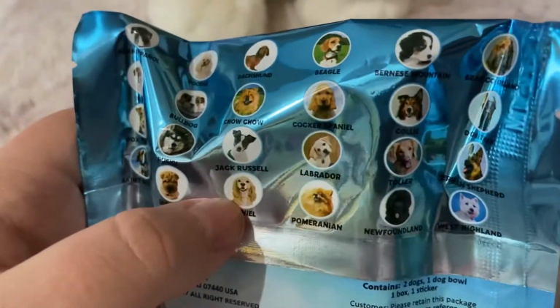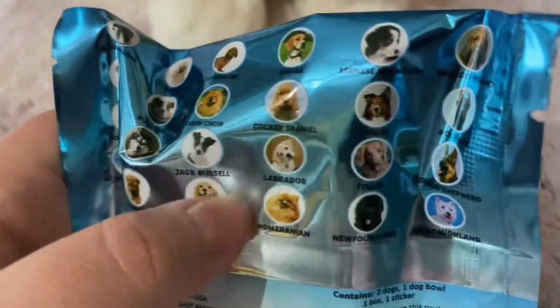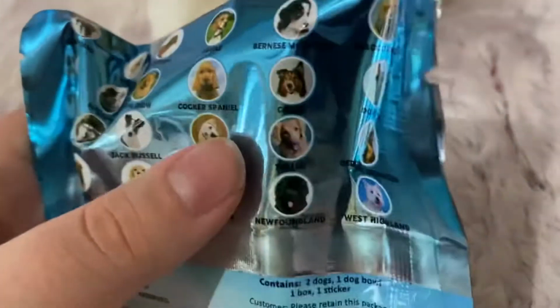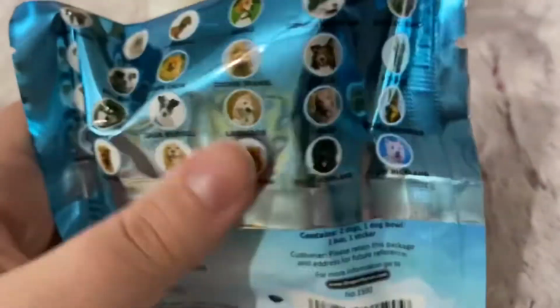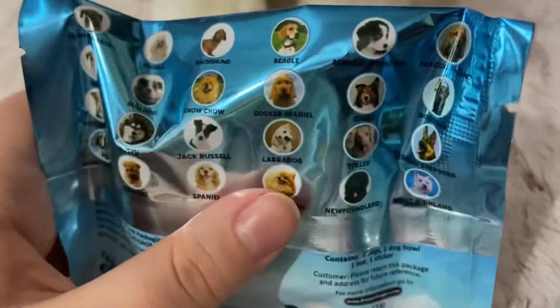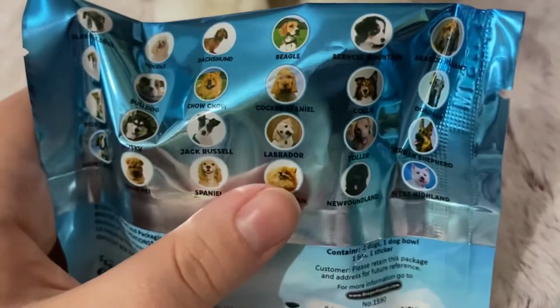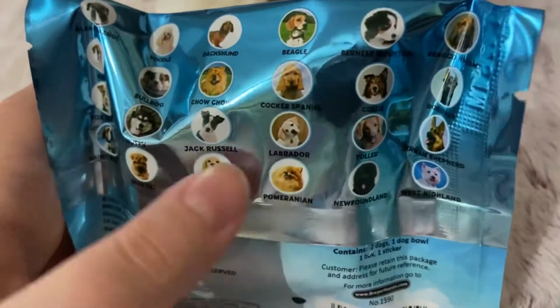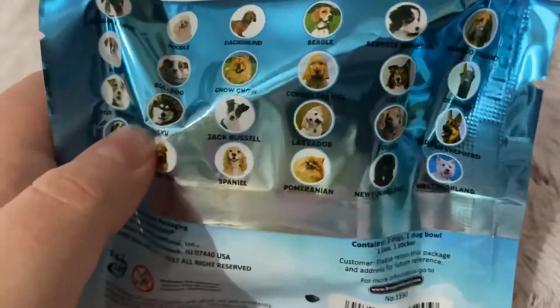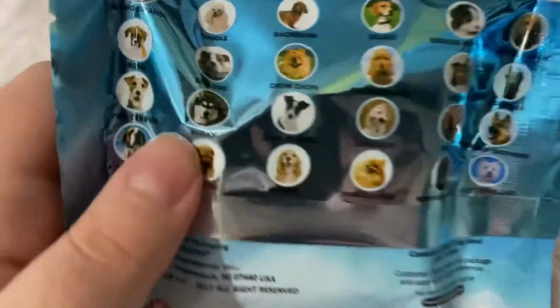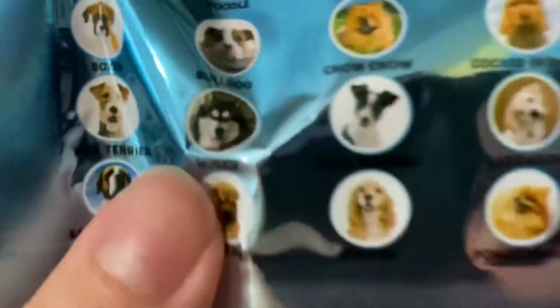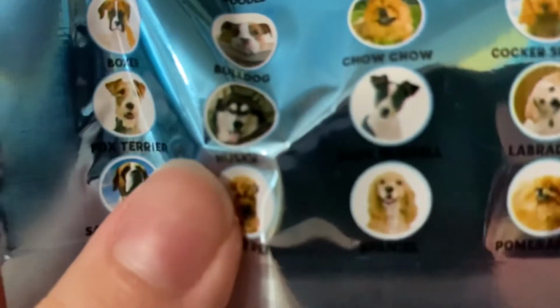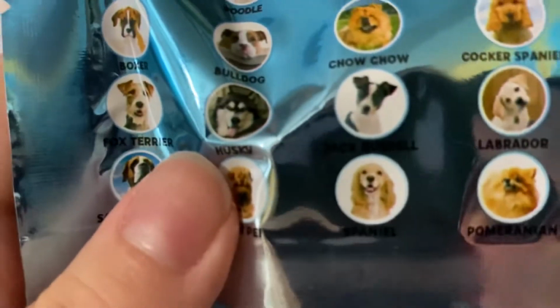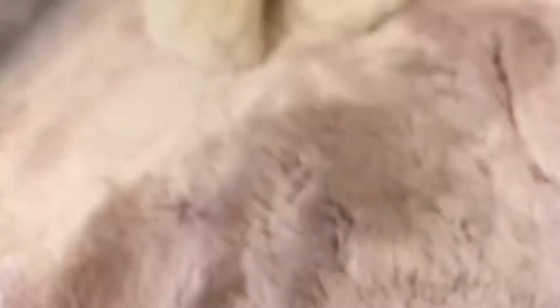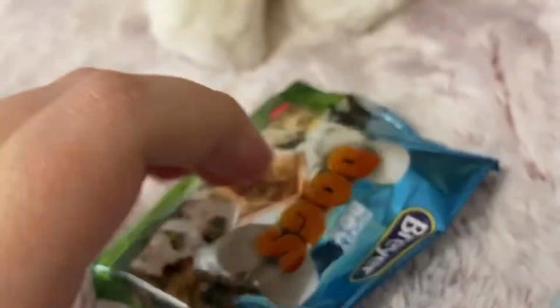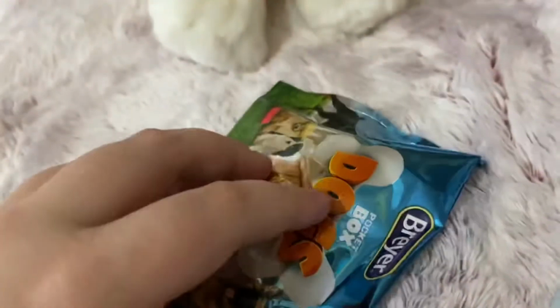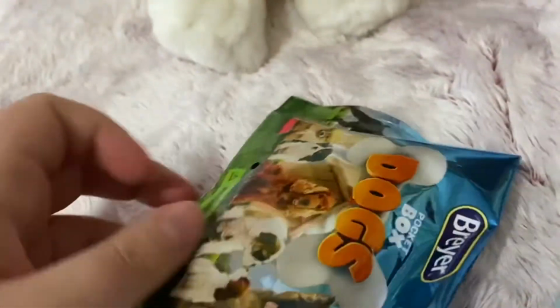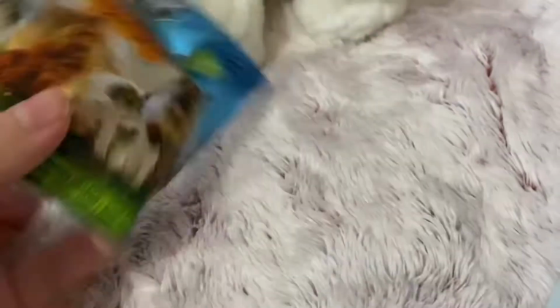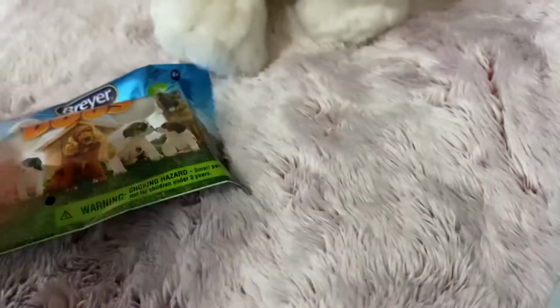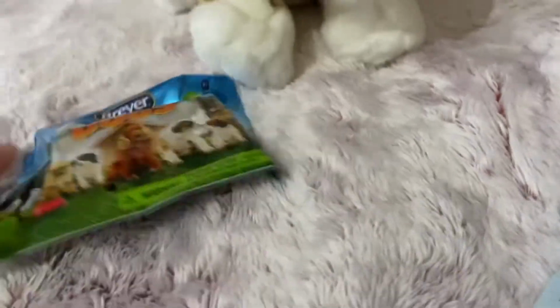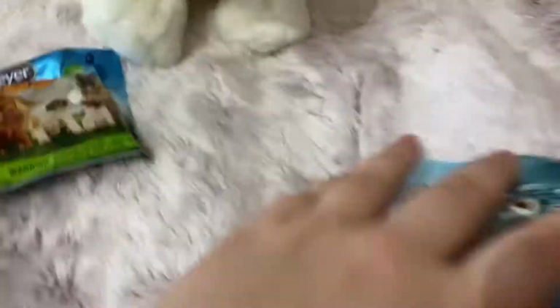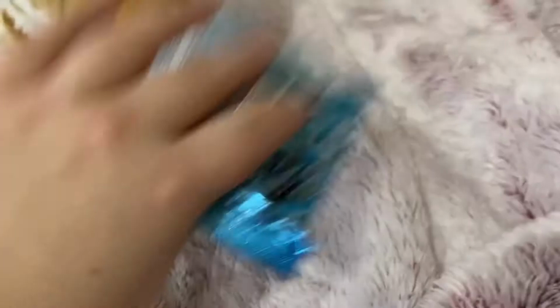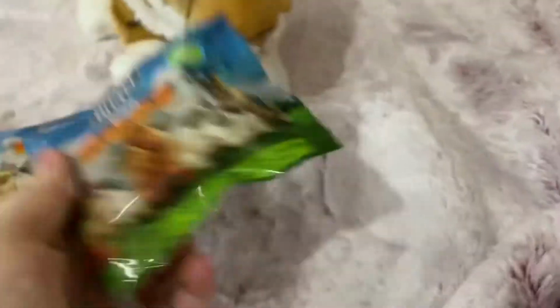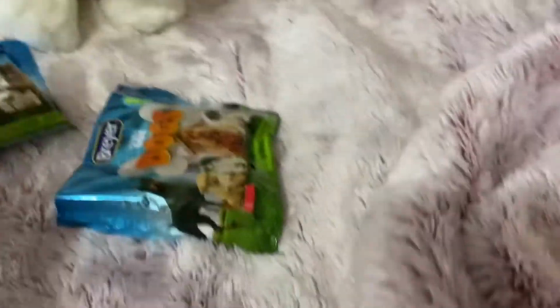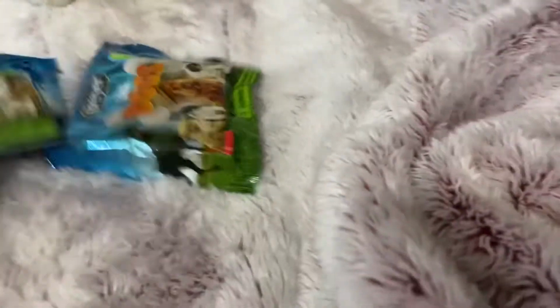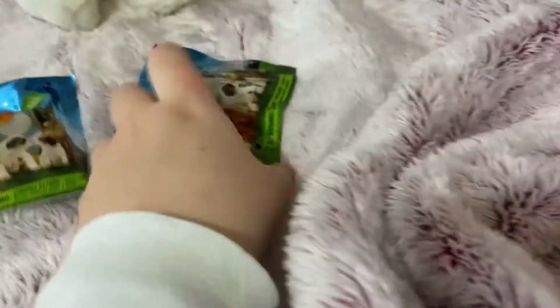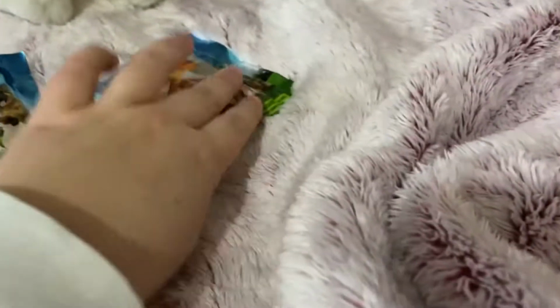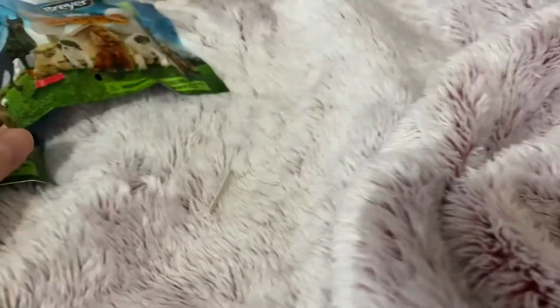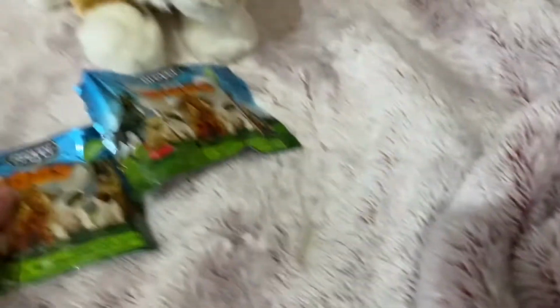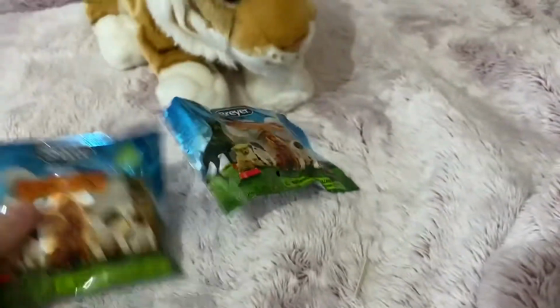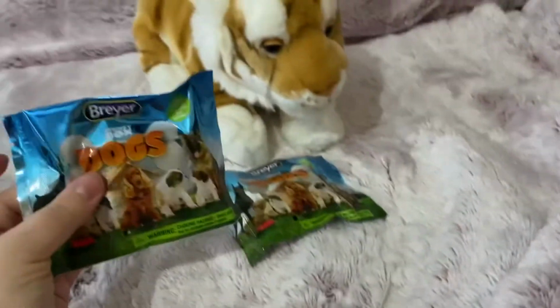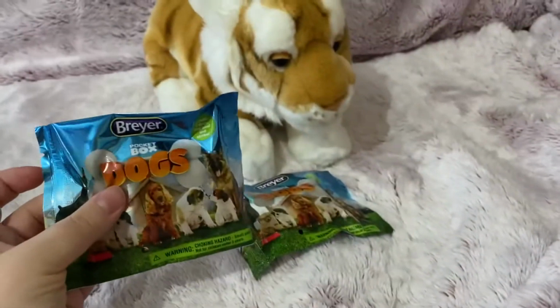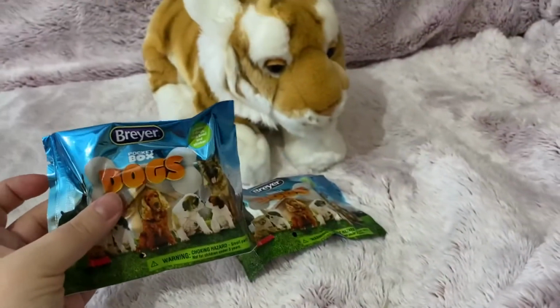Where's the Husky? It doesn't even look like a Husky — well, maybe it does. Anyway, I'm going to open these. I know I usually review plushies, but I have these to open. I hope I at least get one of the ones I mentioned.